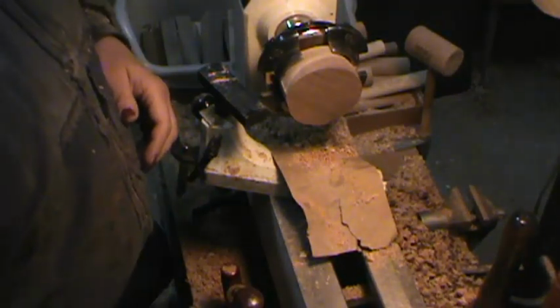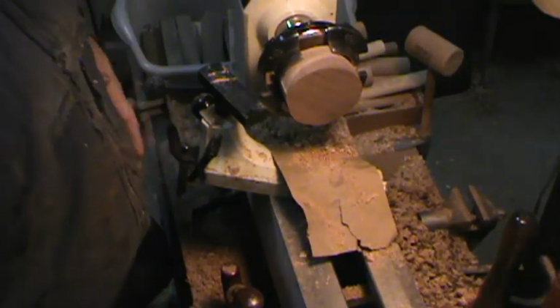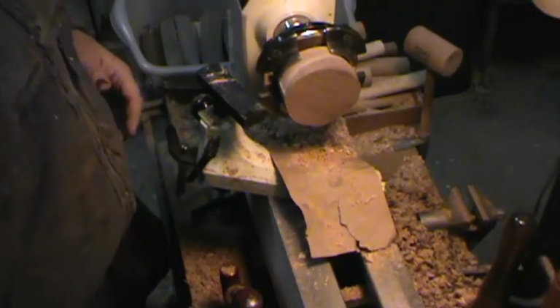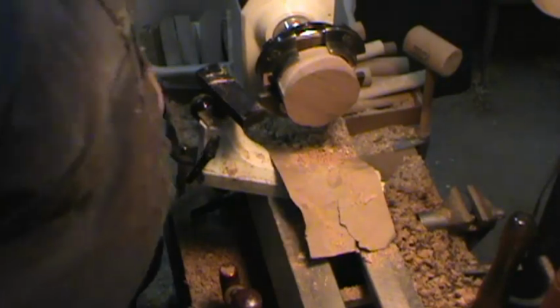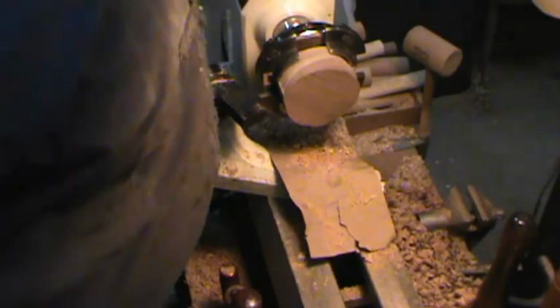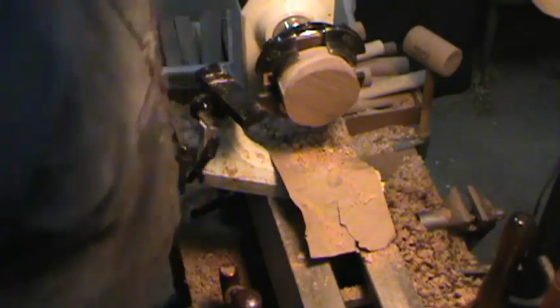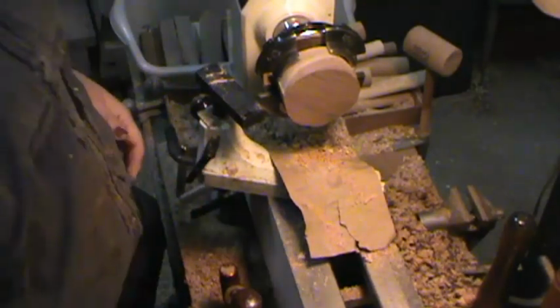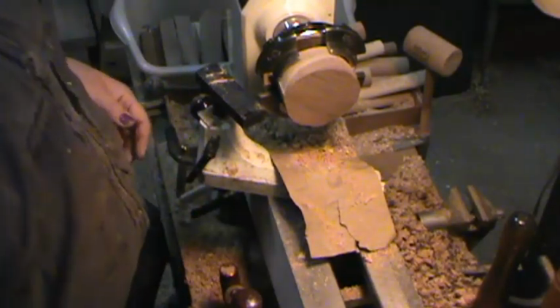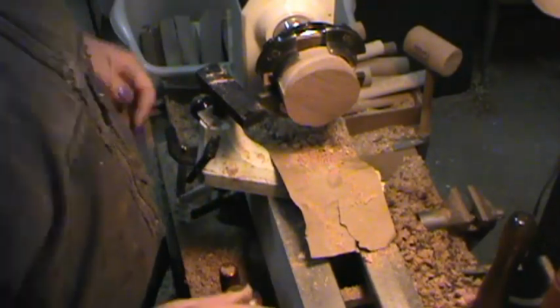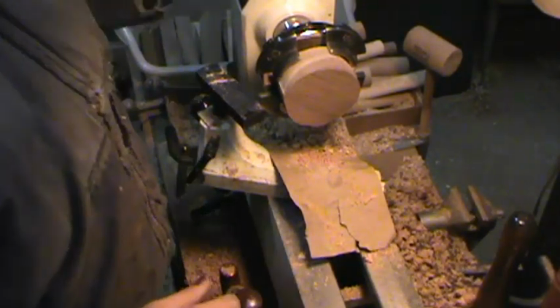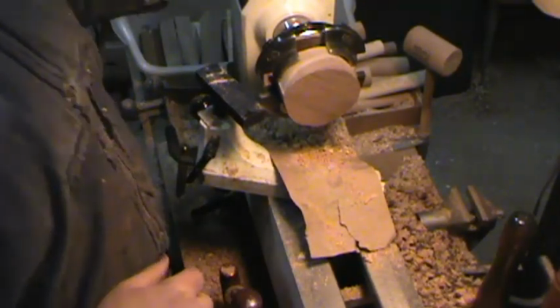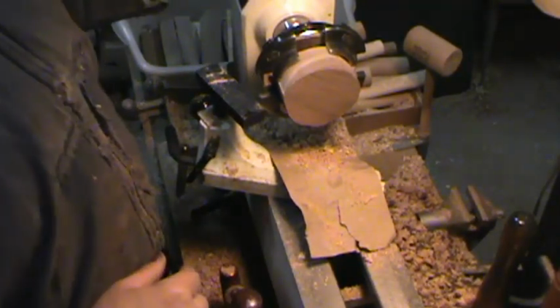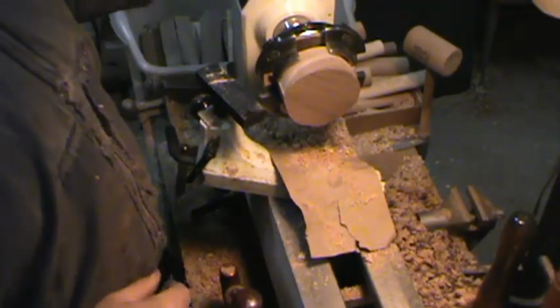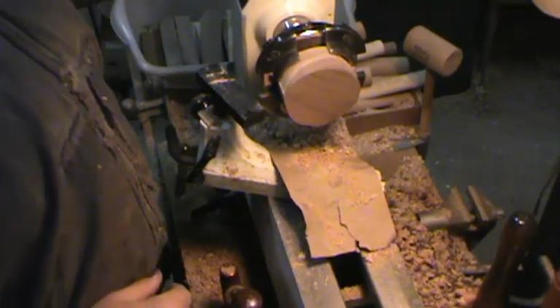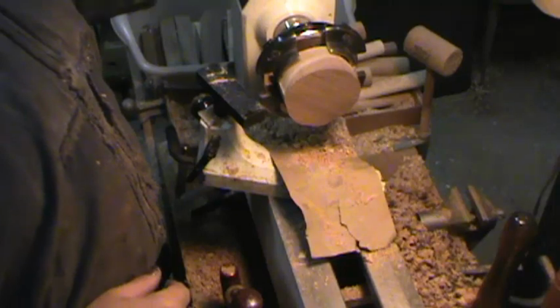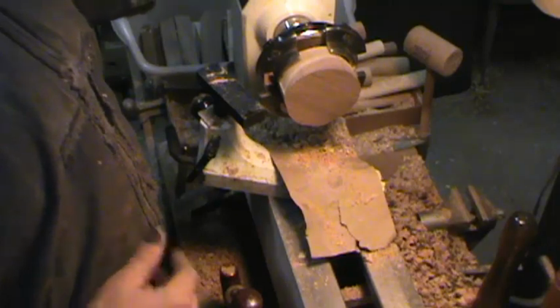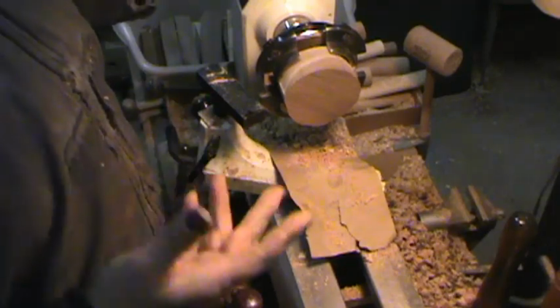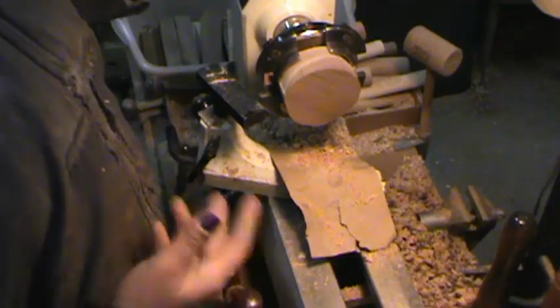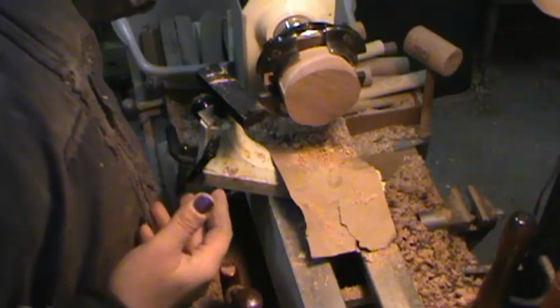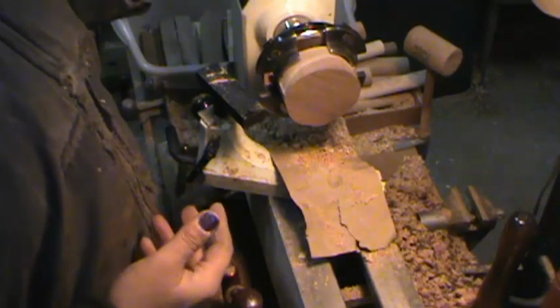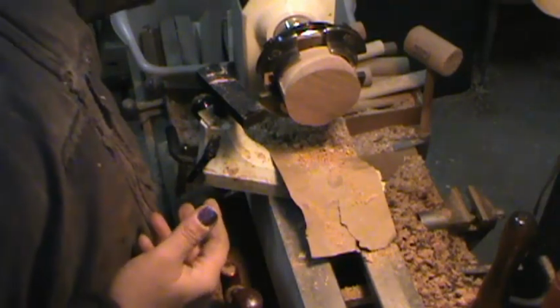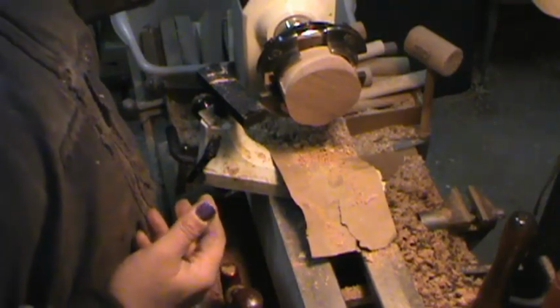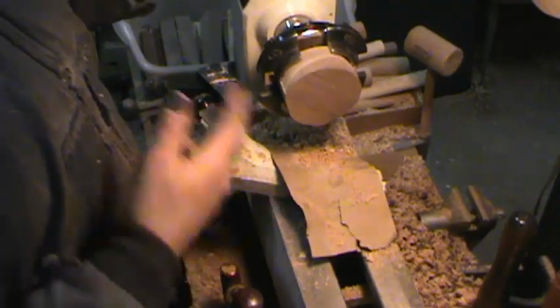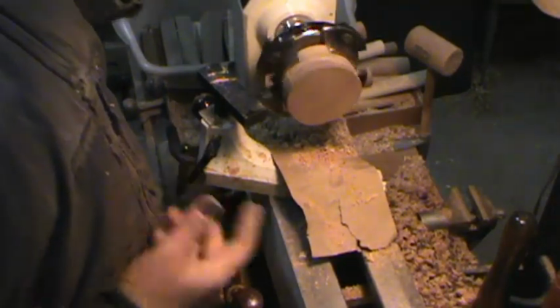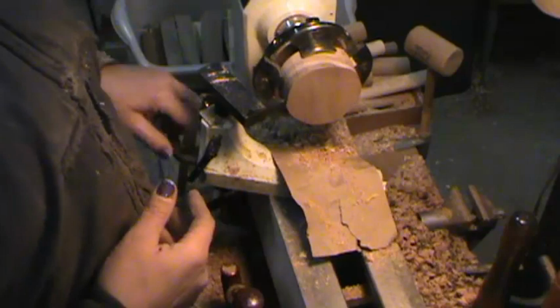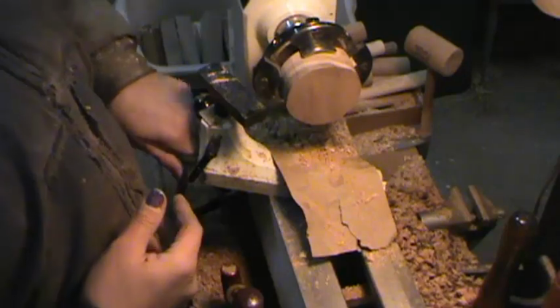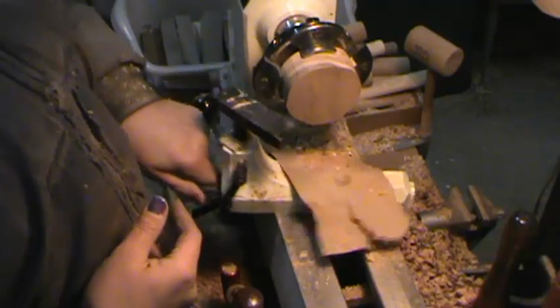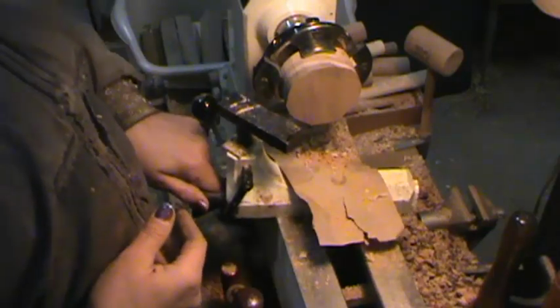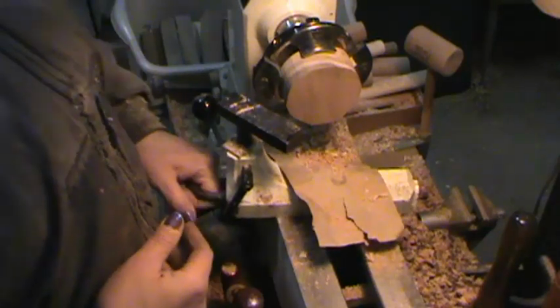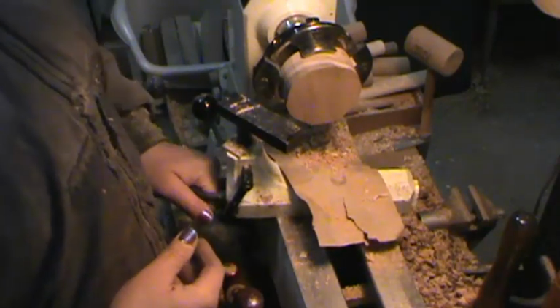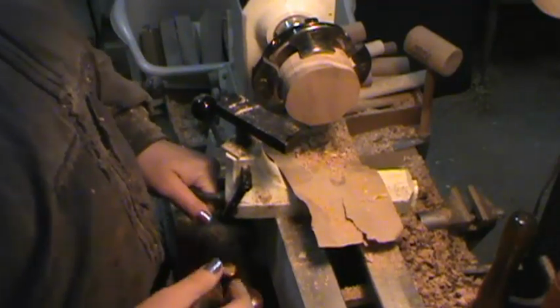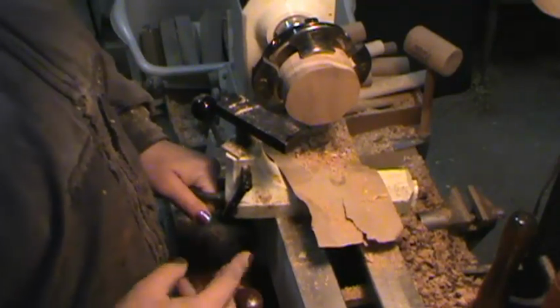You'll probably notice a lot of noise because my tools are laying right underneath the stand here. I need to let it loose because I had it tightened up for what I was doing last time. This is numerous ones I've done today — this is probably the last one I'm going to do today.